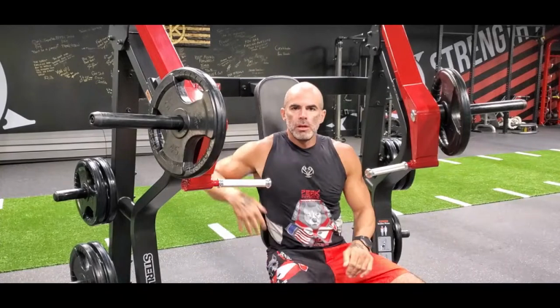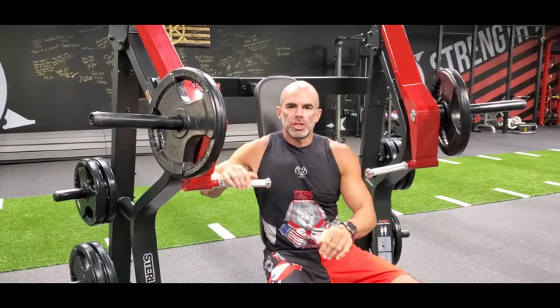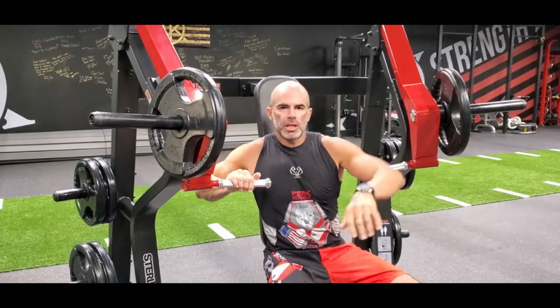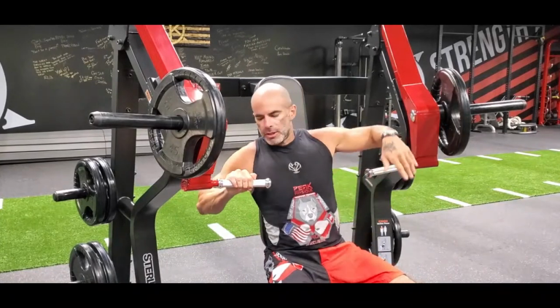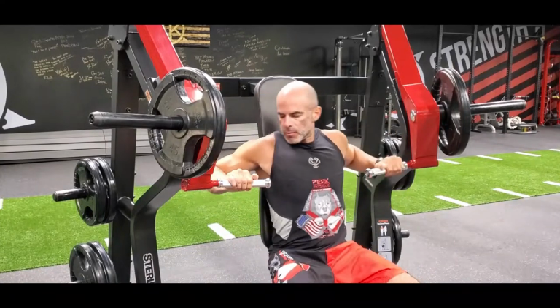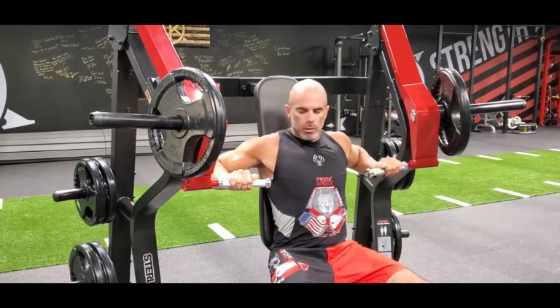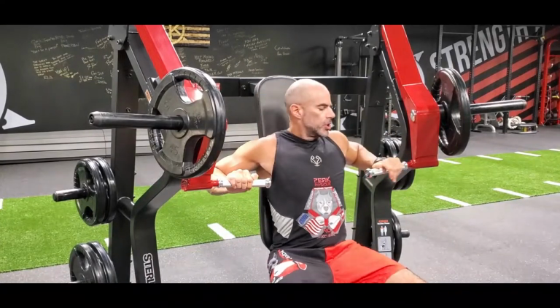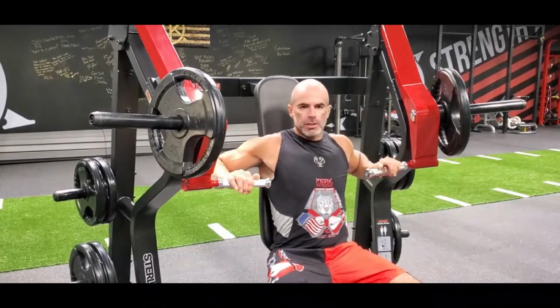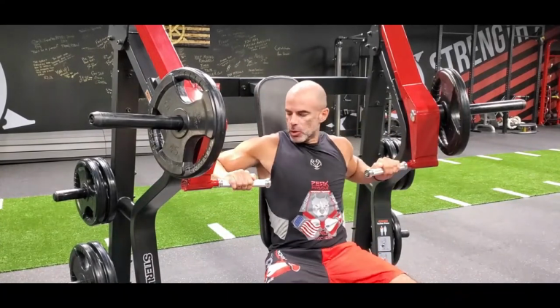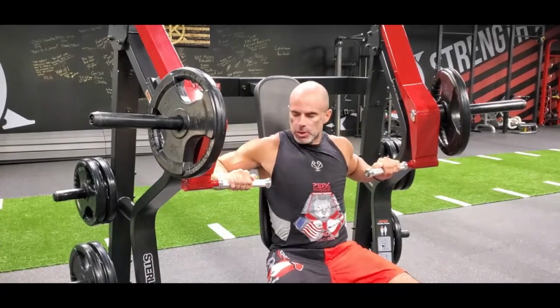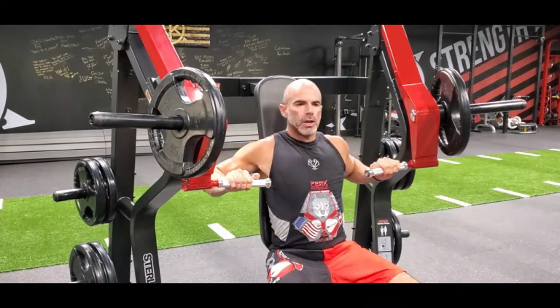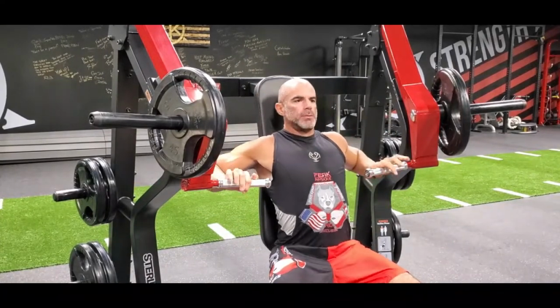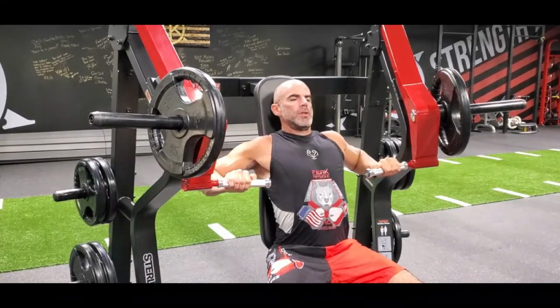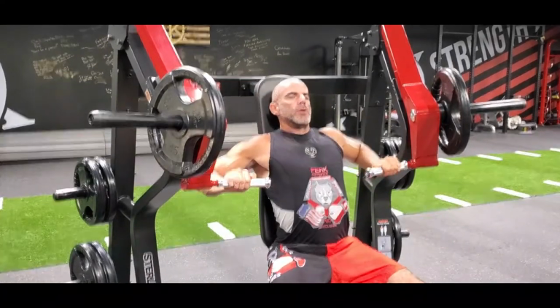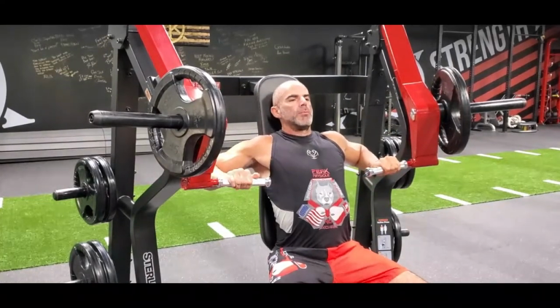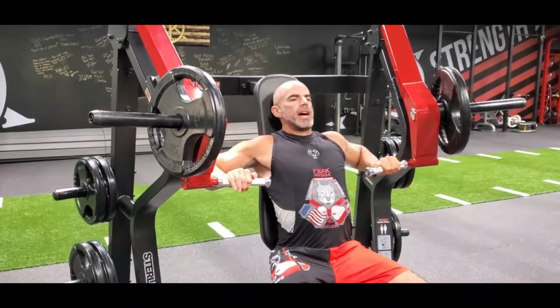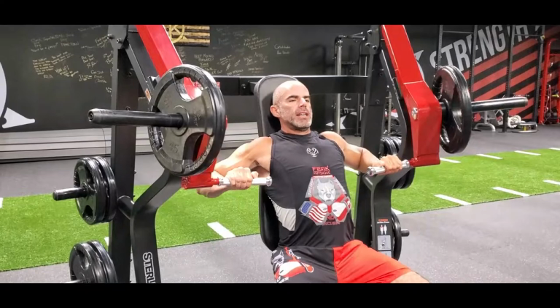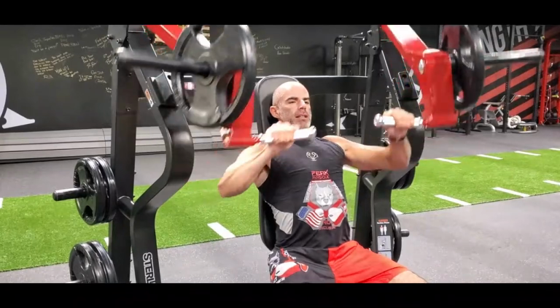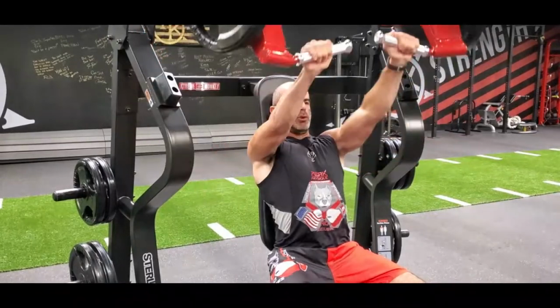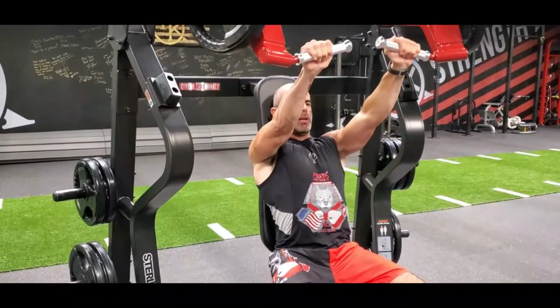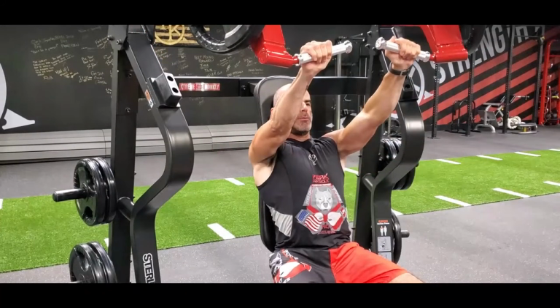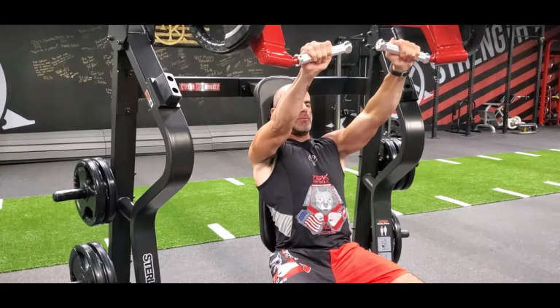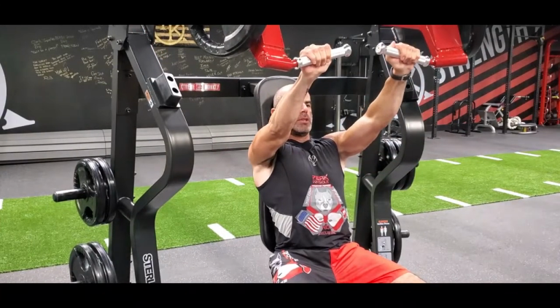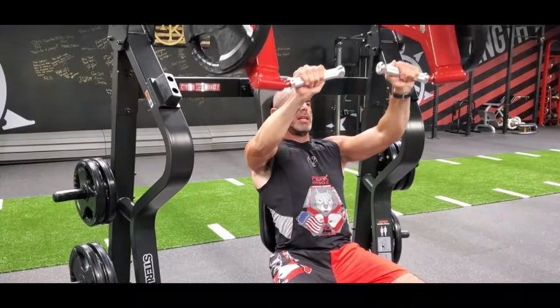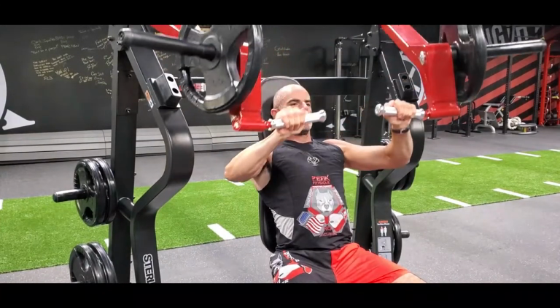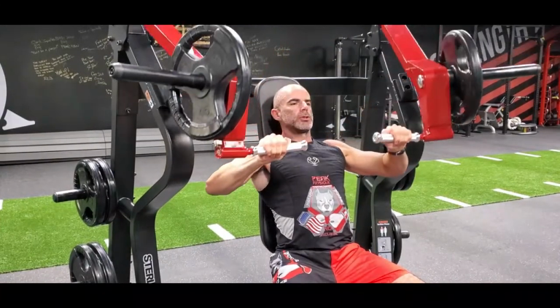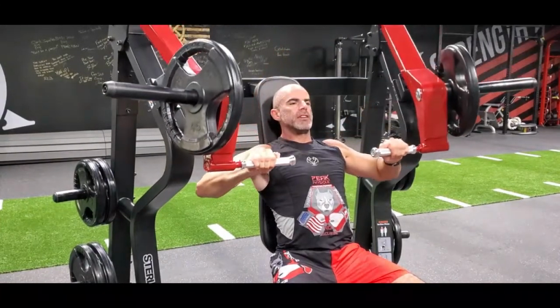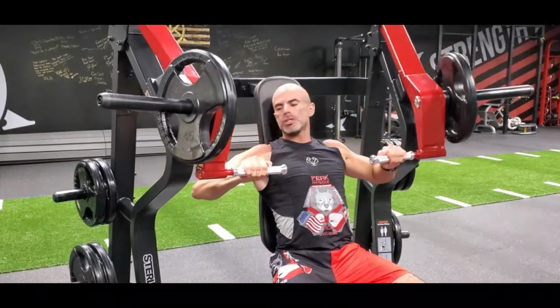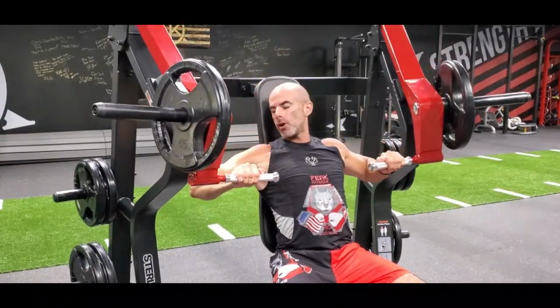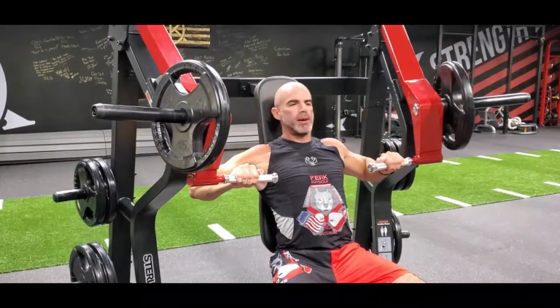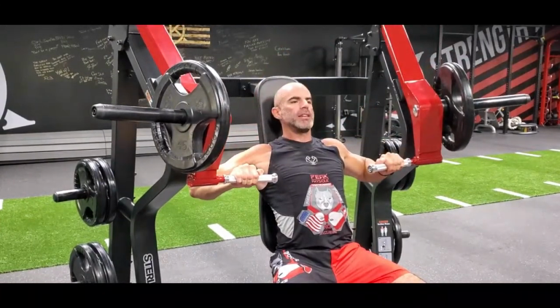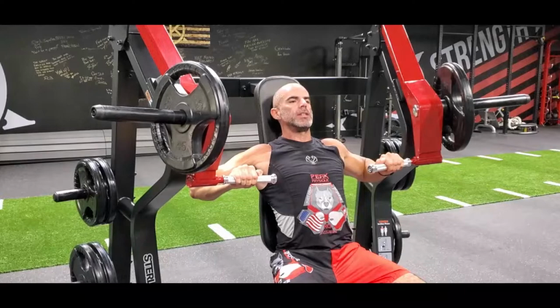Machine chest press, working on chest, shoulders, triceps. We're gonna breathe out, exhale as you push the weight away from you, inhale into your nose and weight down, just to your arms are about 90 degrees.